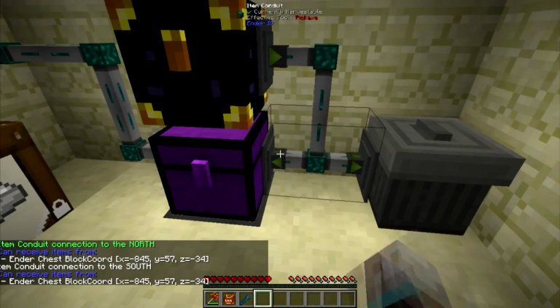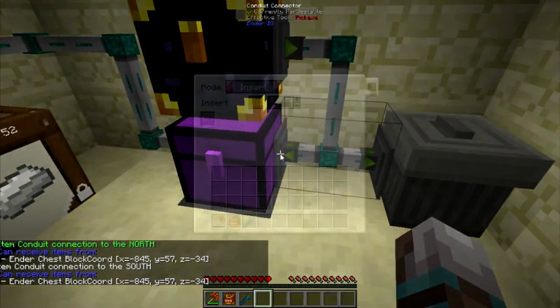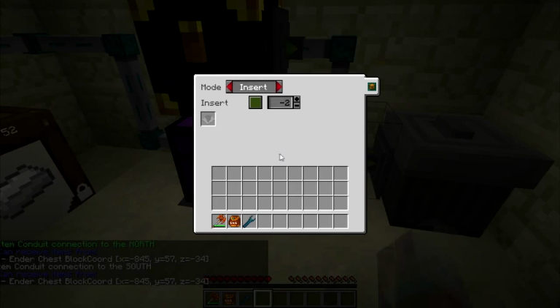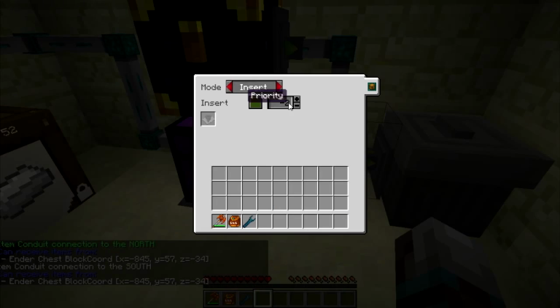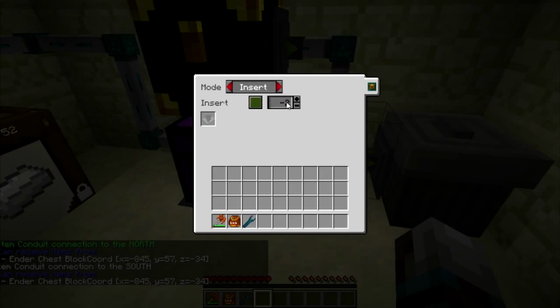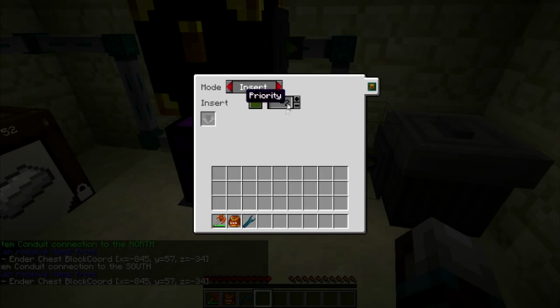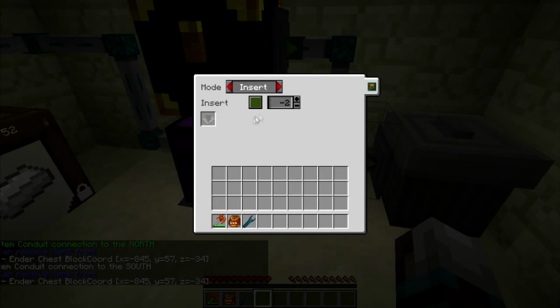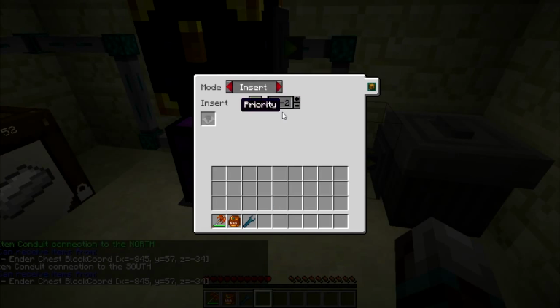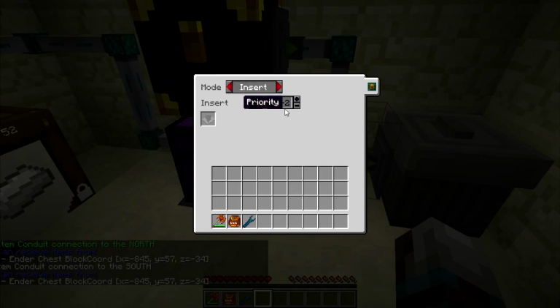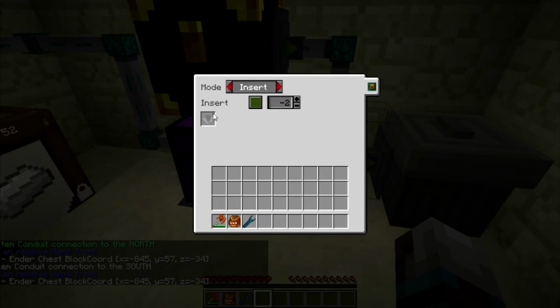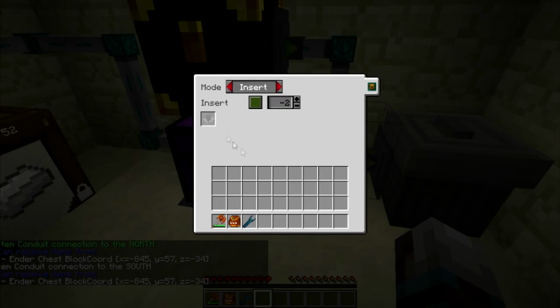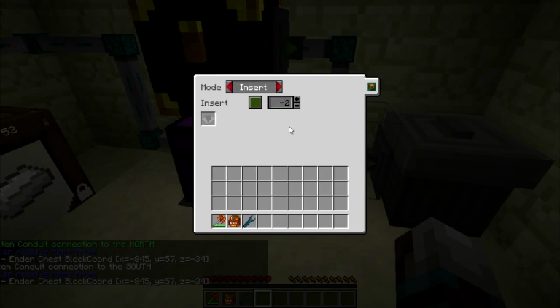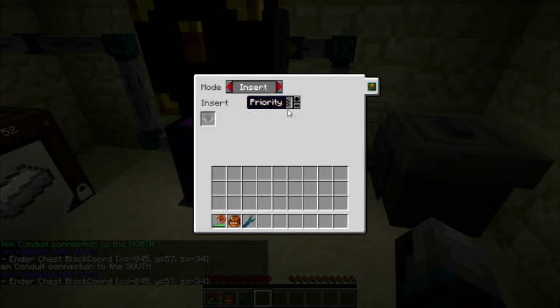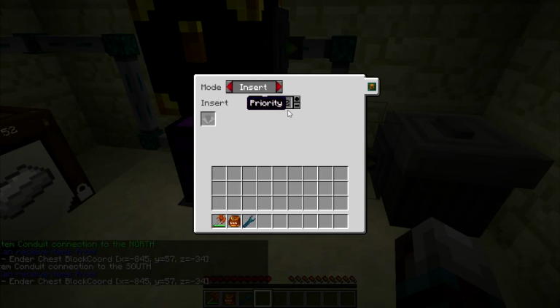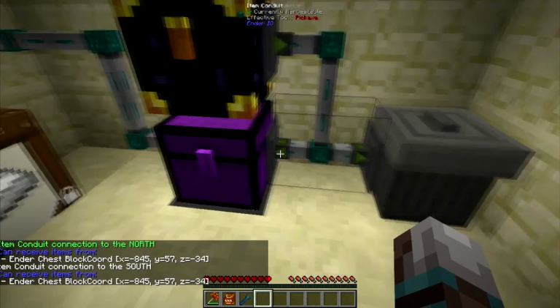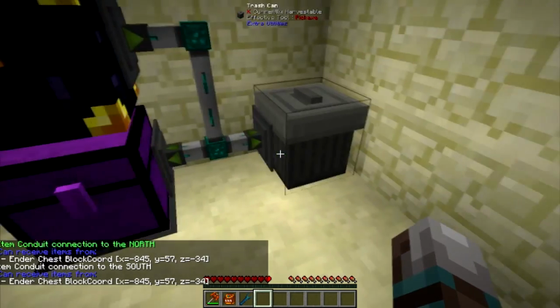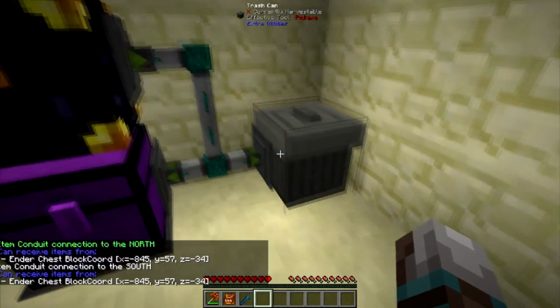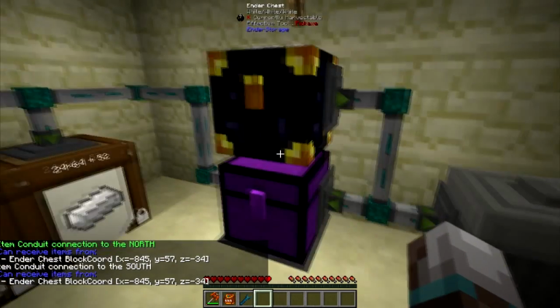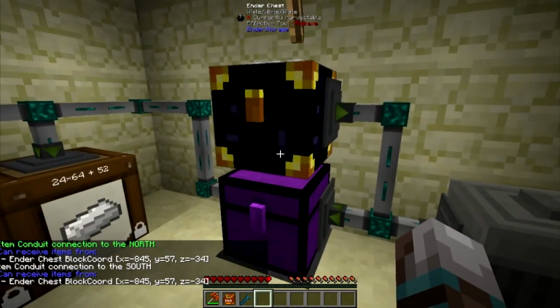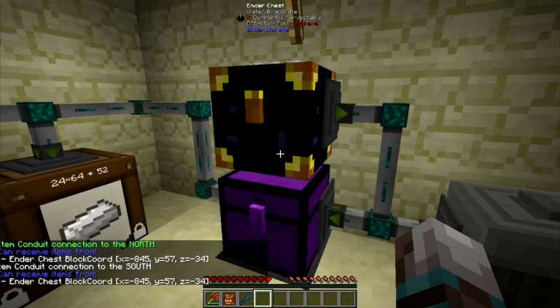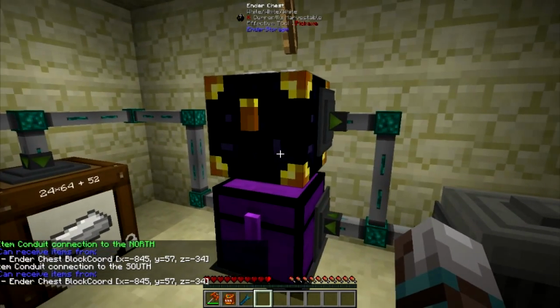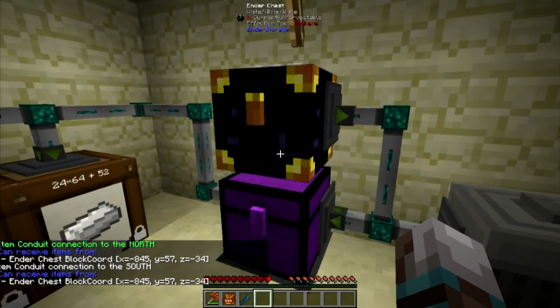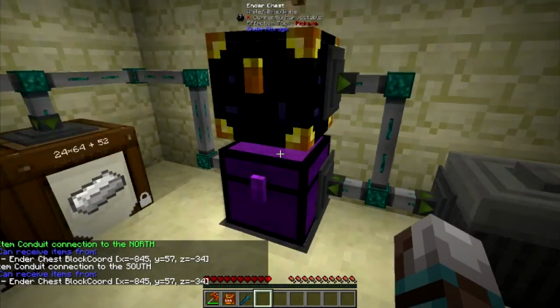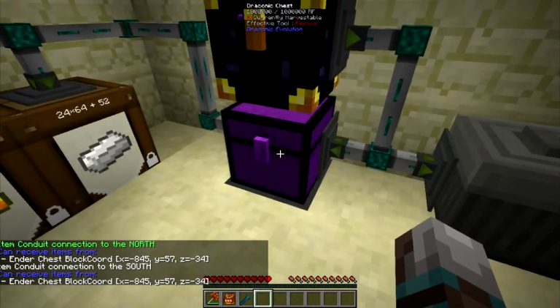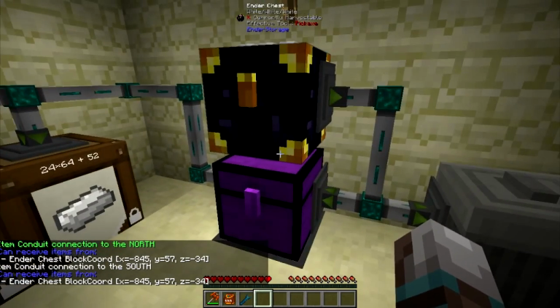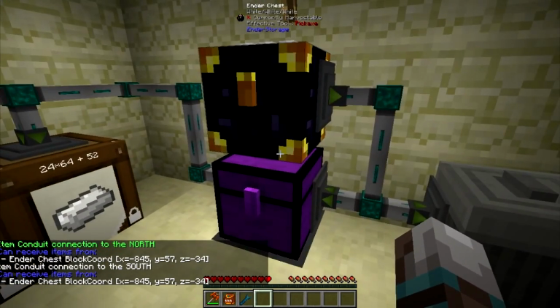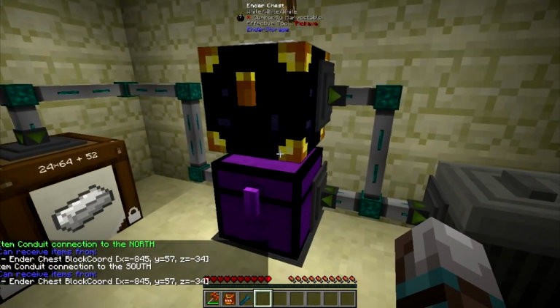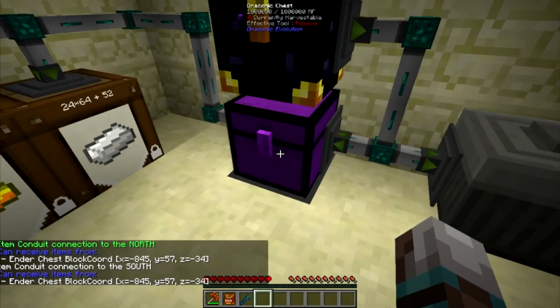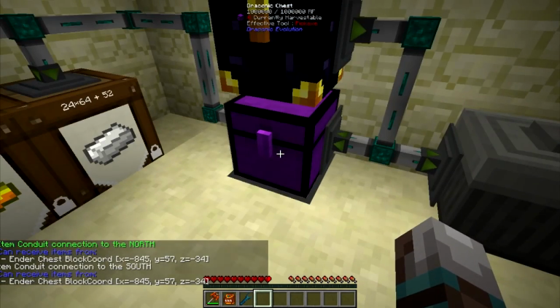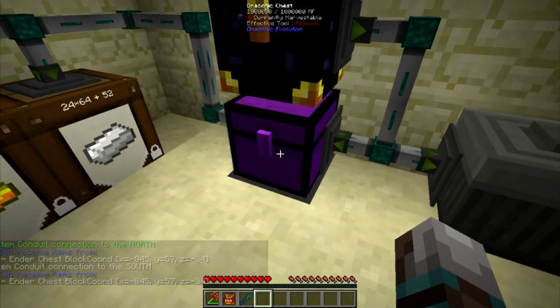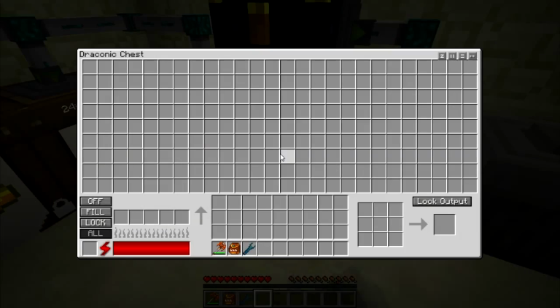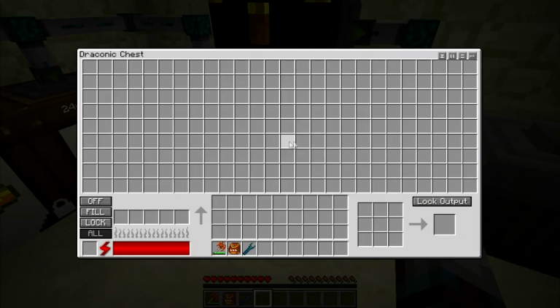Over here, you've got an item priority of two but no item filter. That means the trash can has first pickings over whatever's in the chest, so none of the trash will go into the chest.